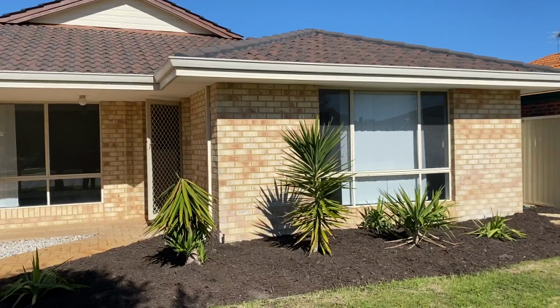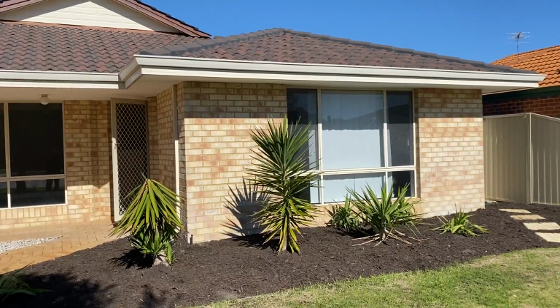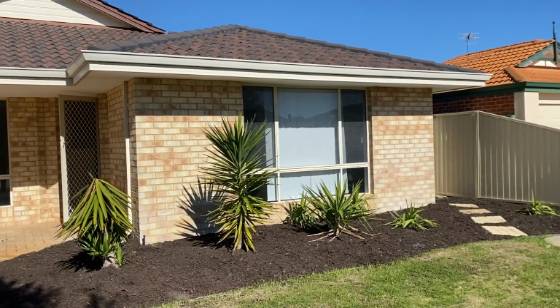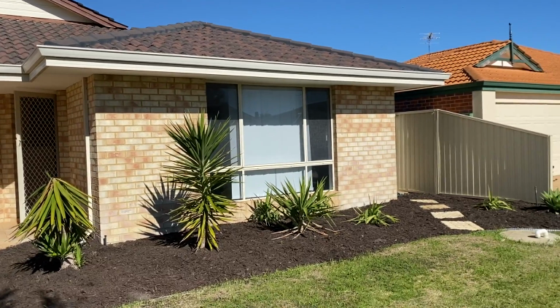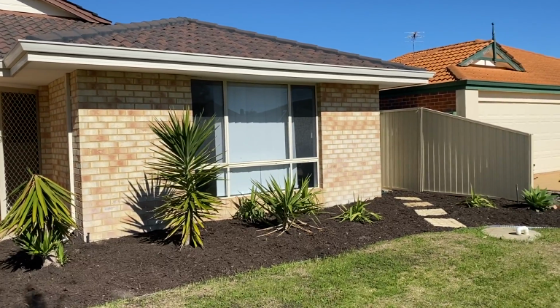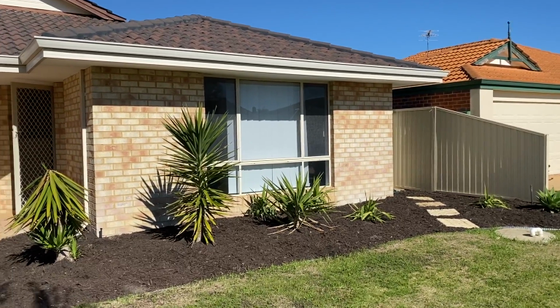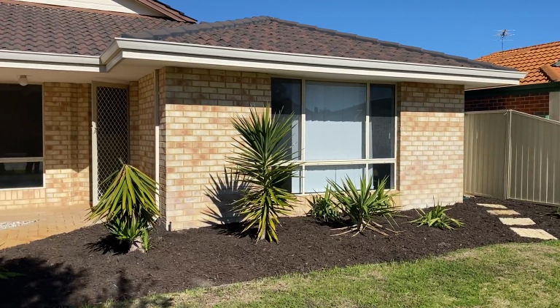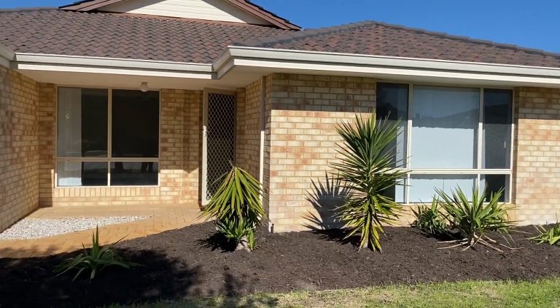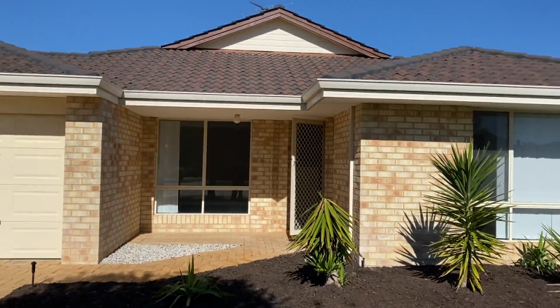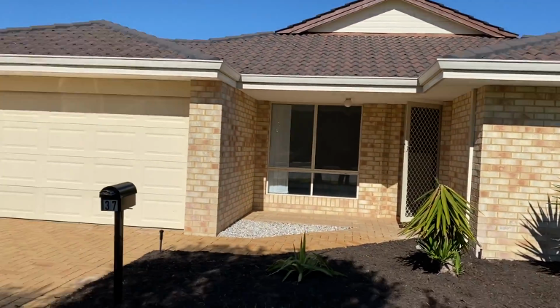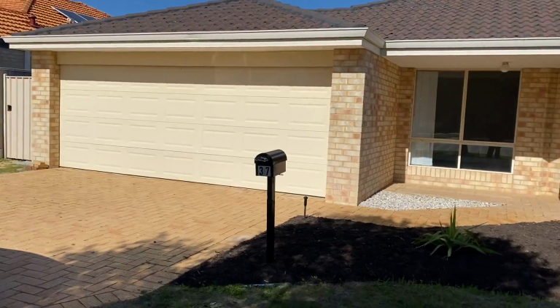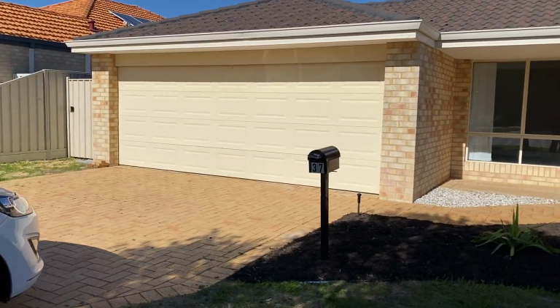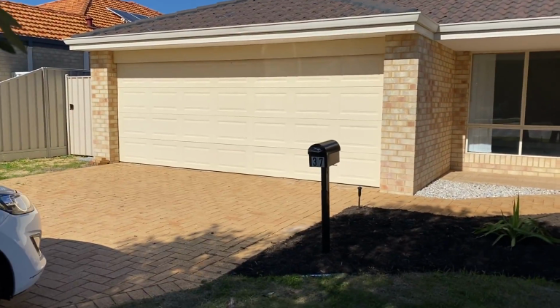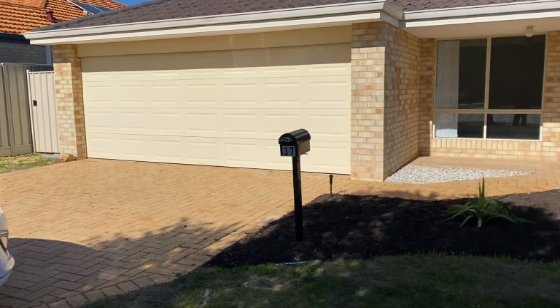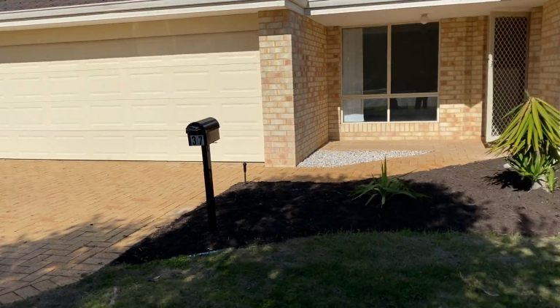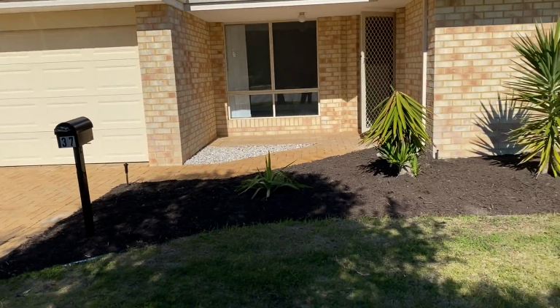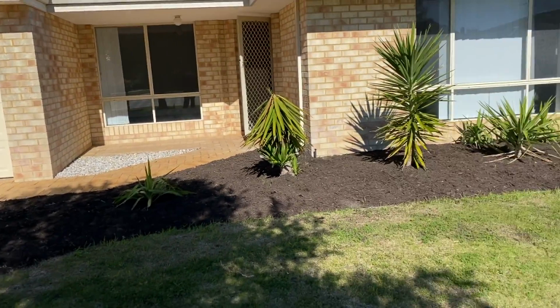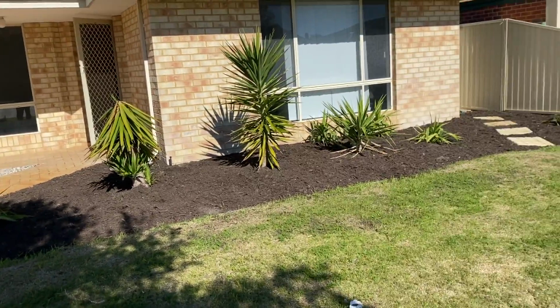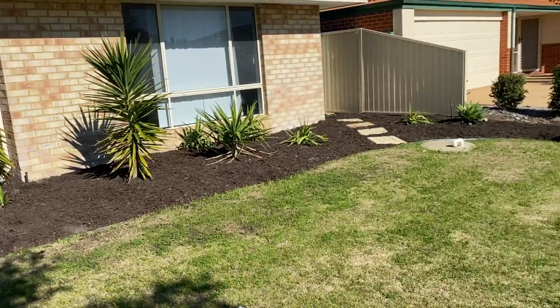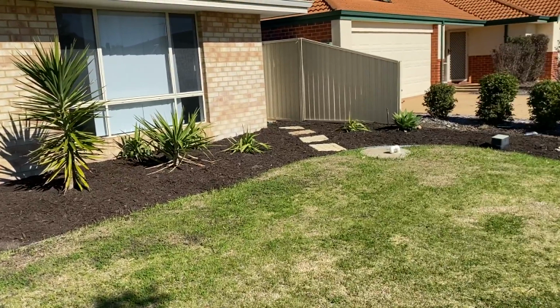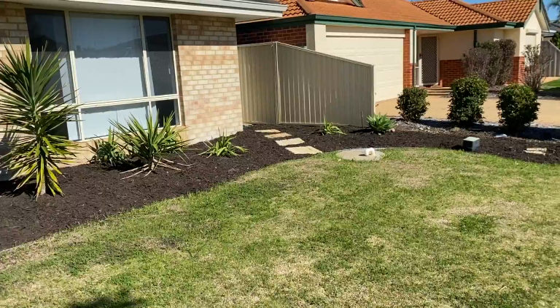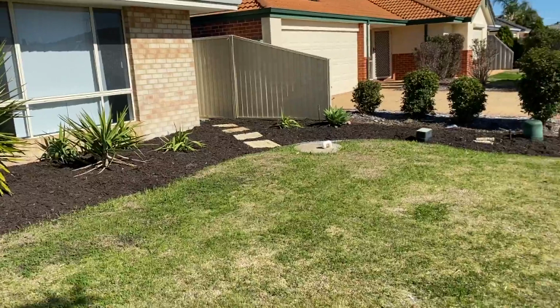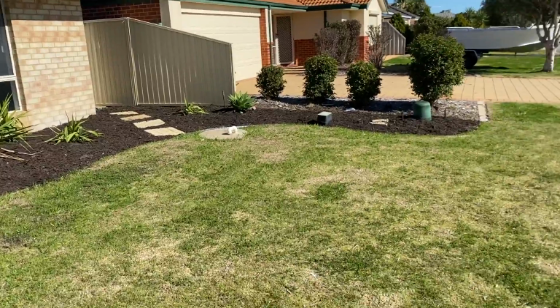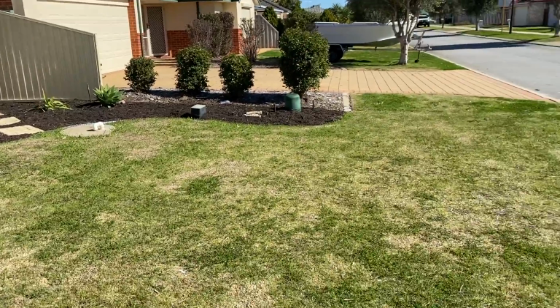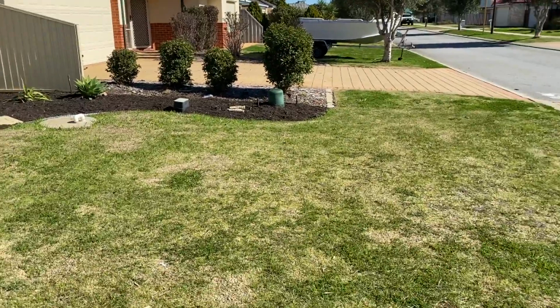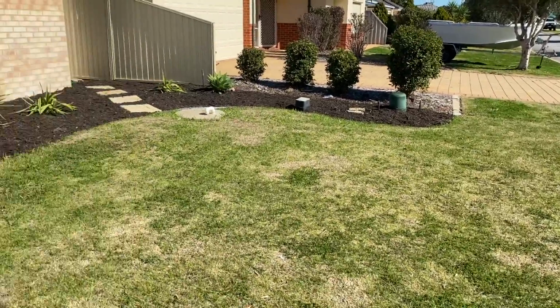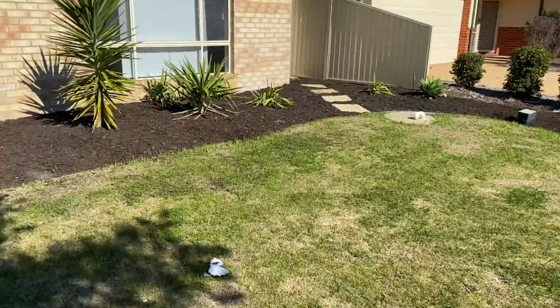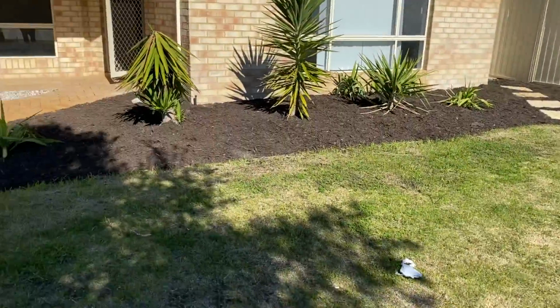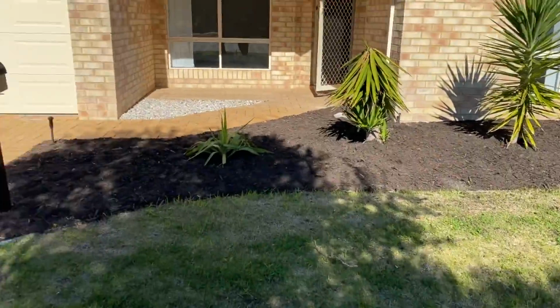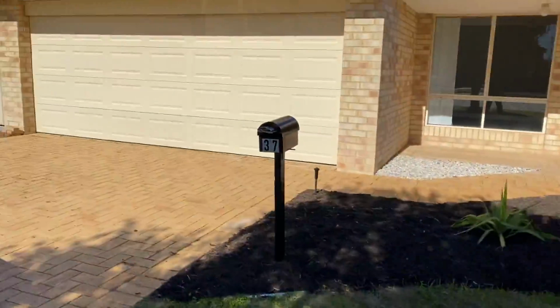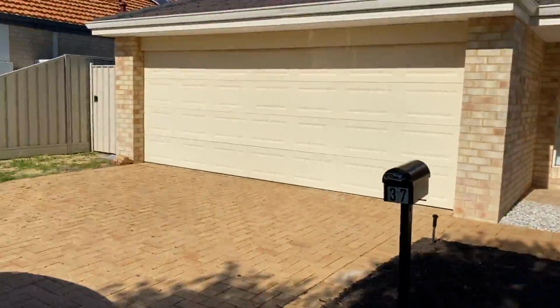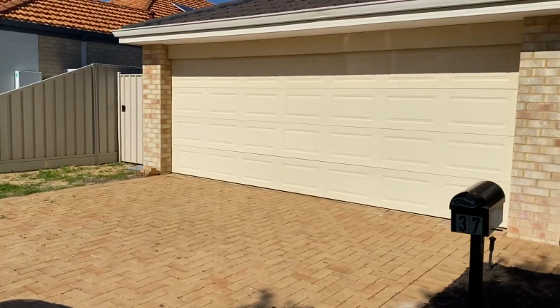Welcome to 37 Seawind Drive in Rockingham. It's beautifully presented from the front with fresh mulch gardens, lovely lawns, and a double garage.